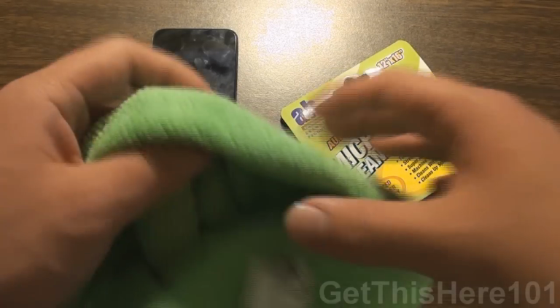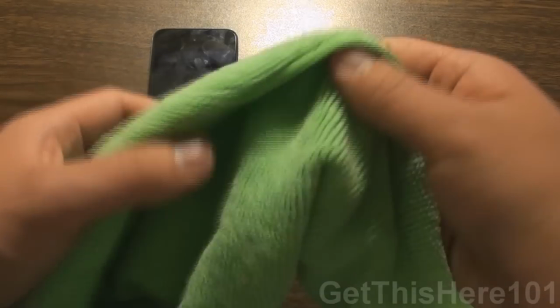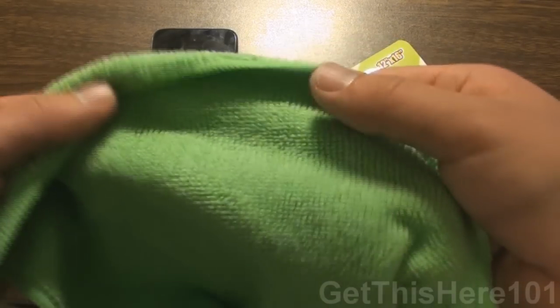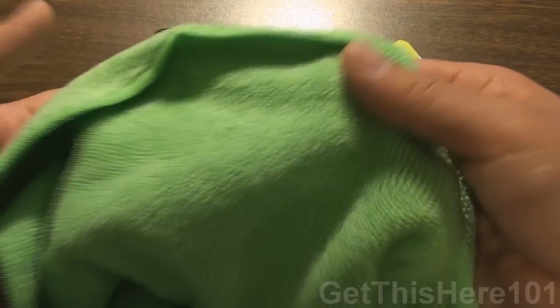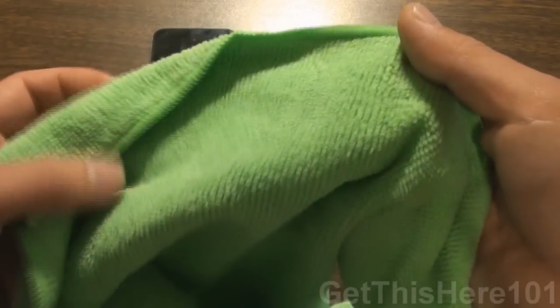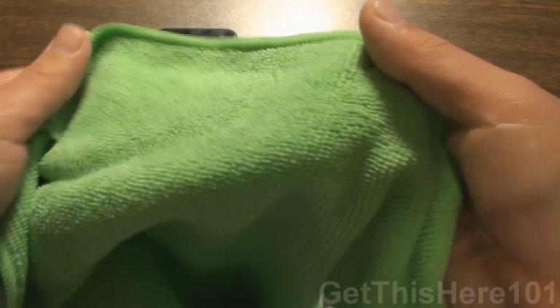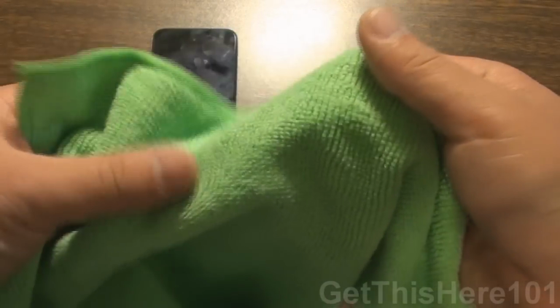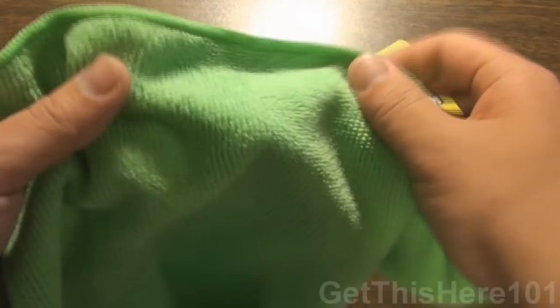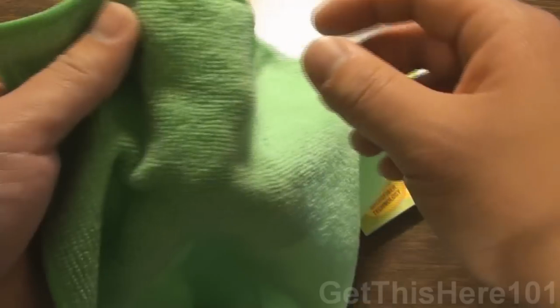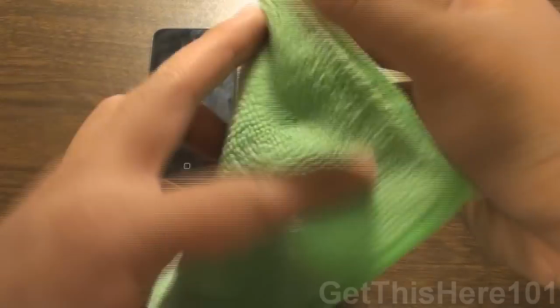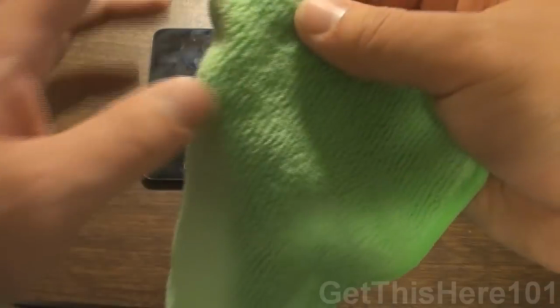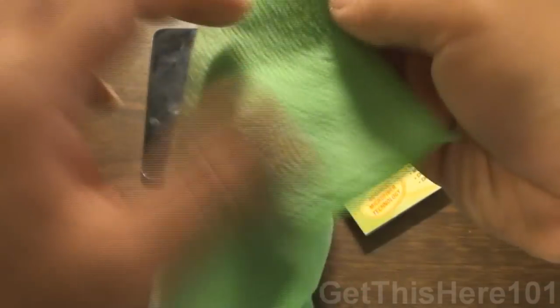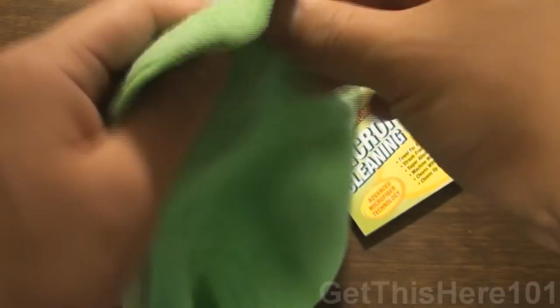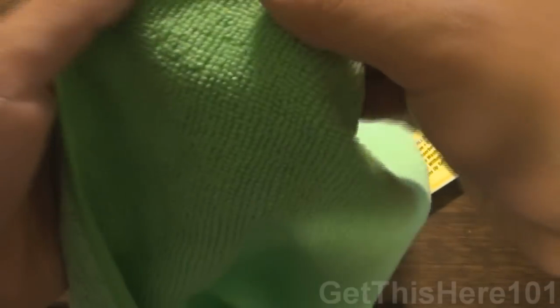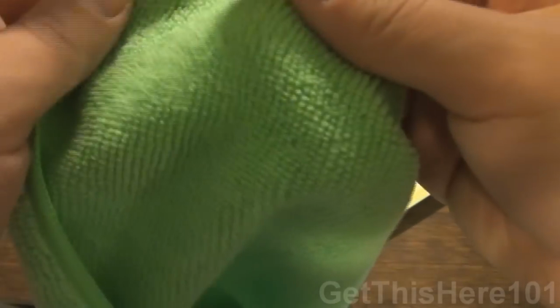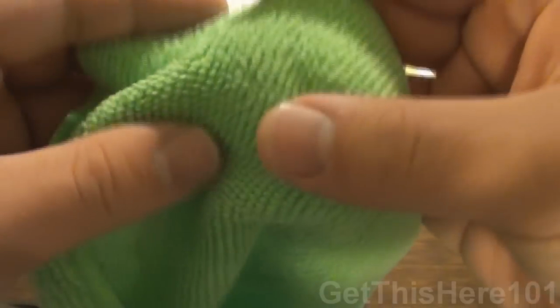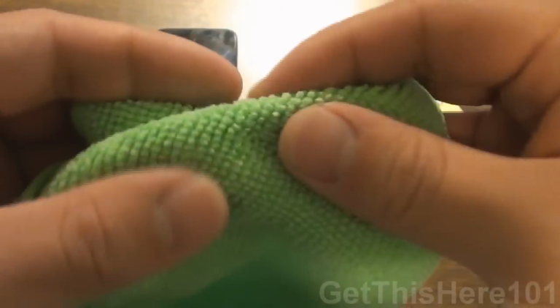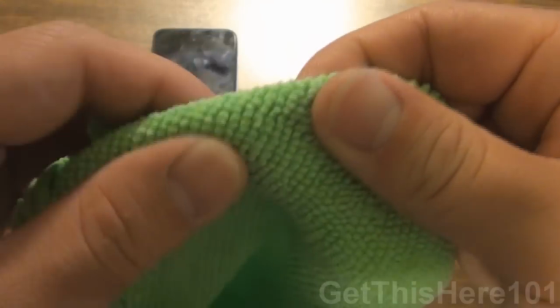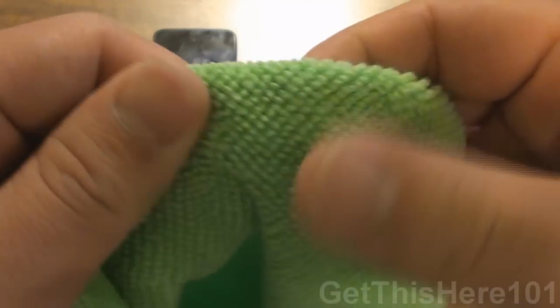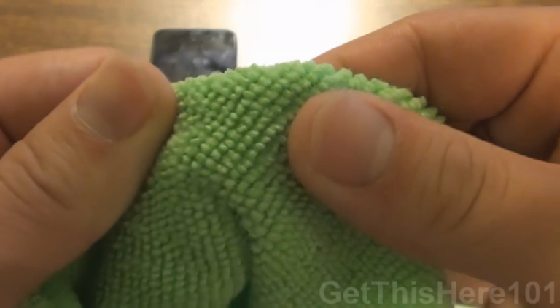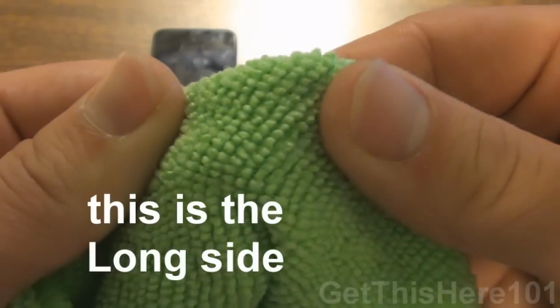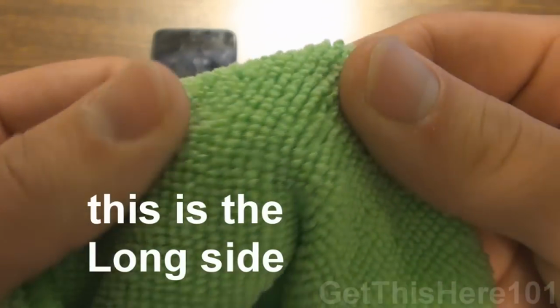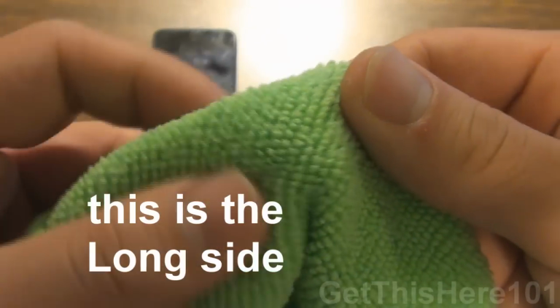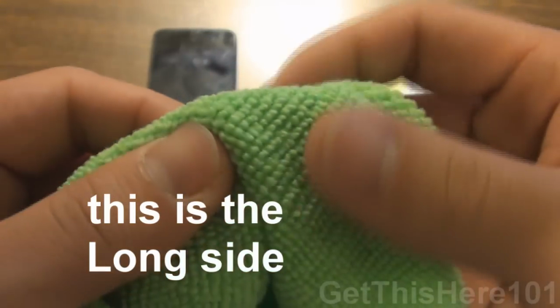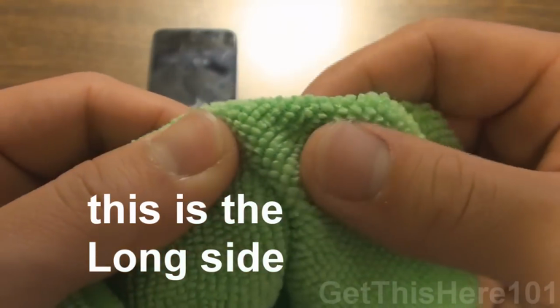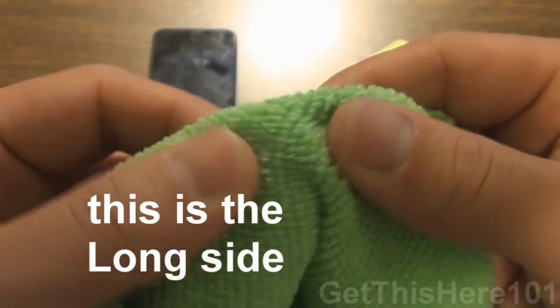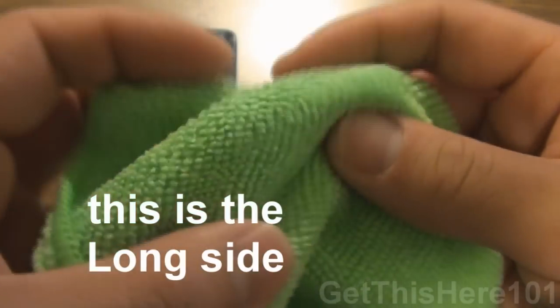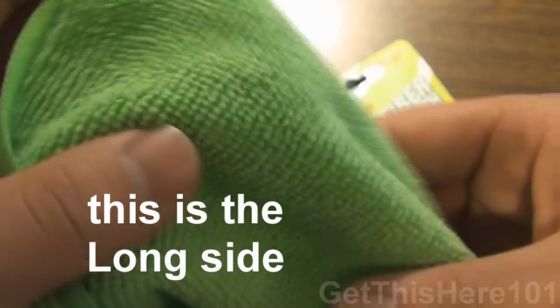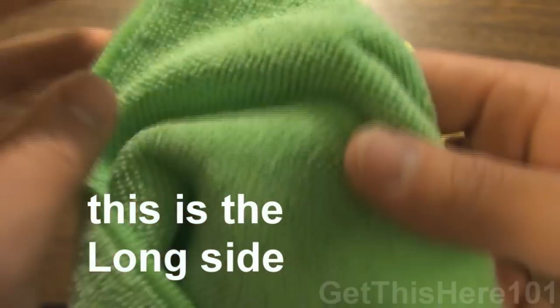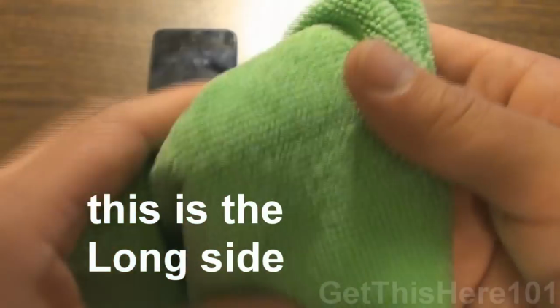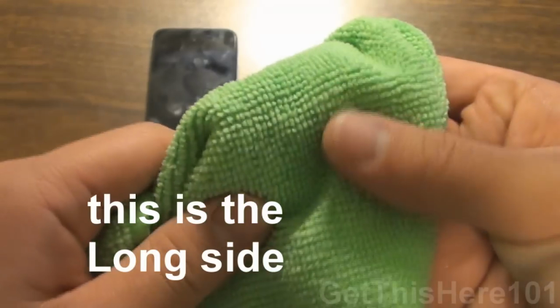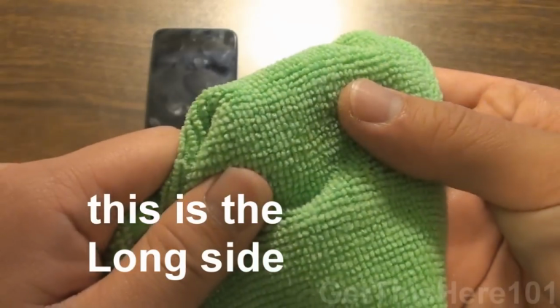Here's the cloth itself. There are two sides to it. The first side is a side where the cloth is very short, and that's really good for wiping off any fingerprints that you have on your device or your screen.